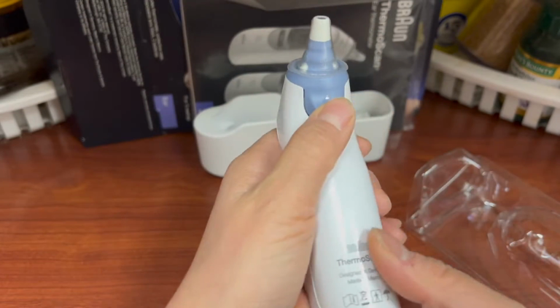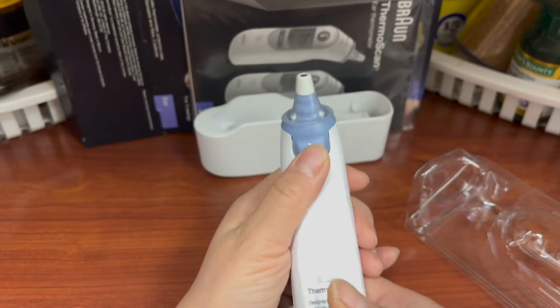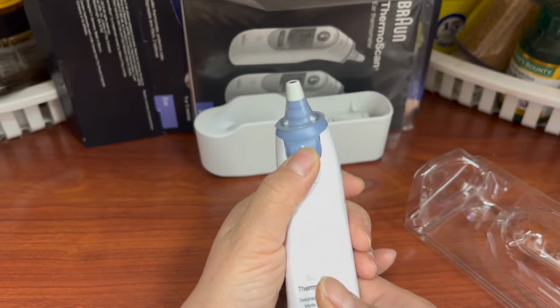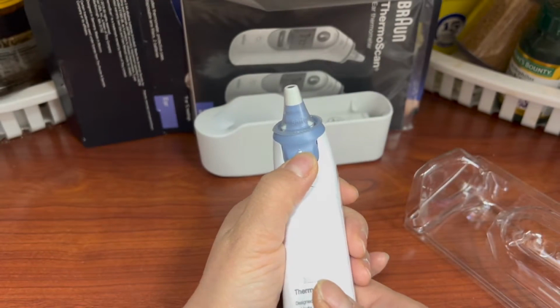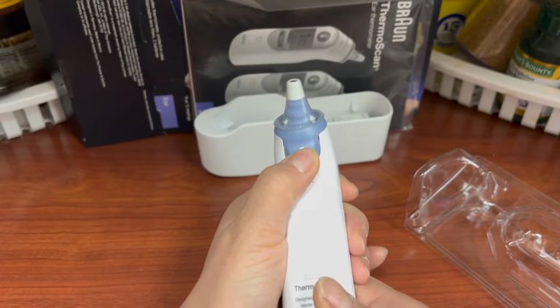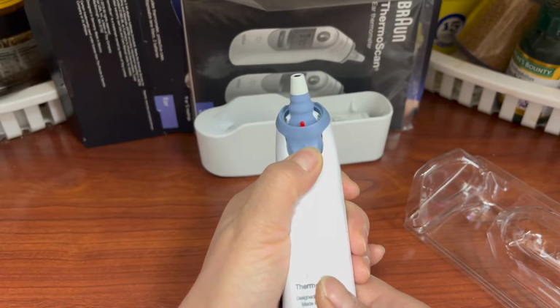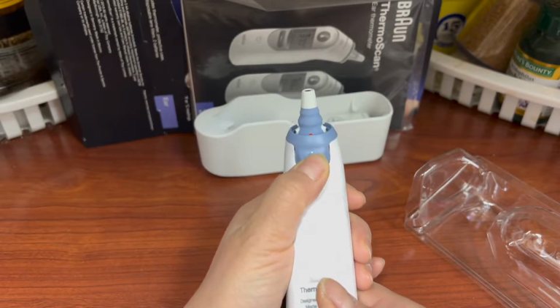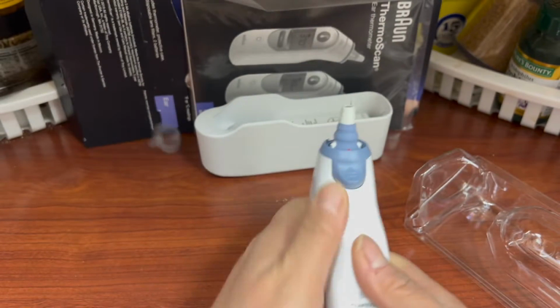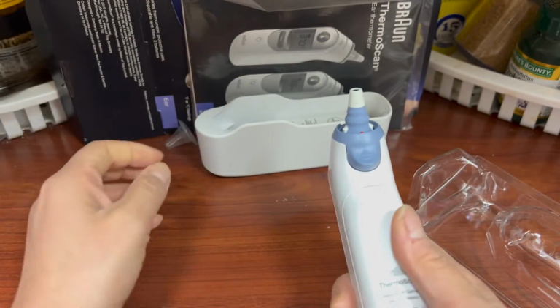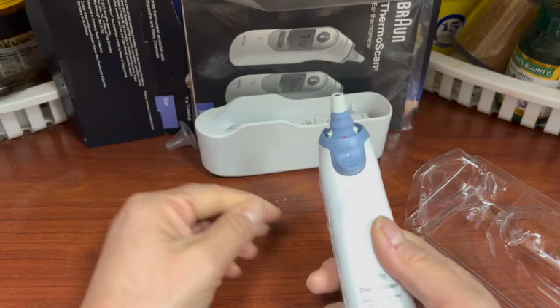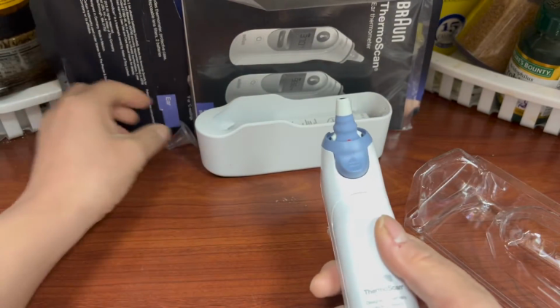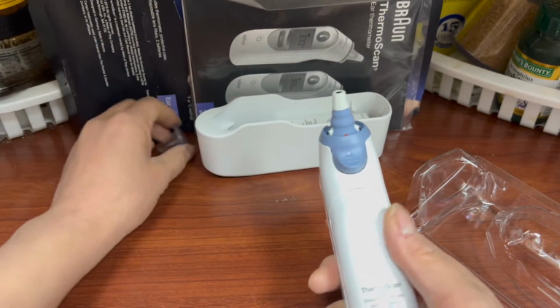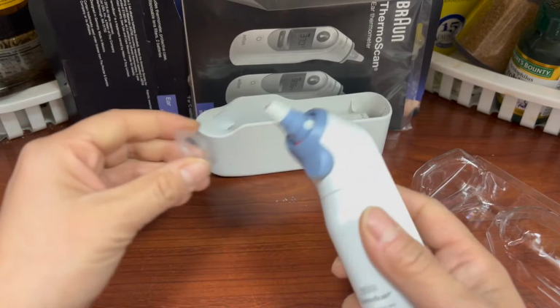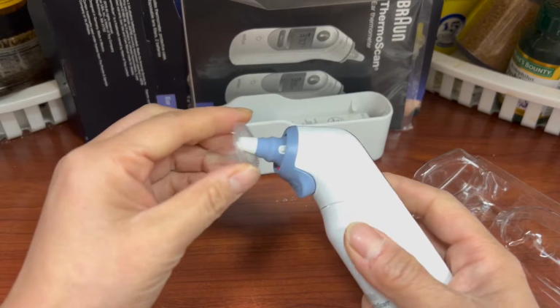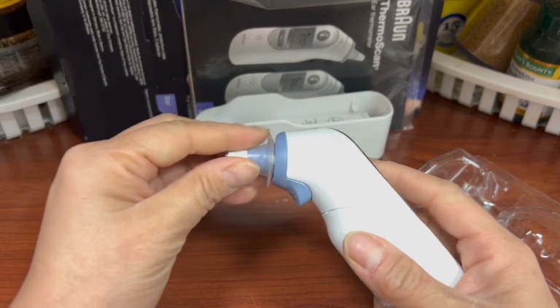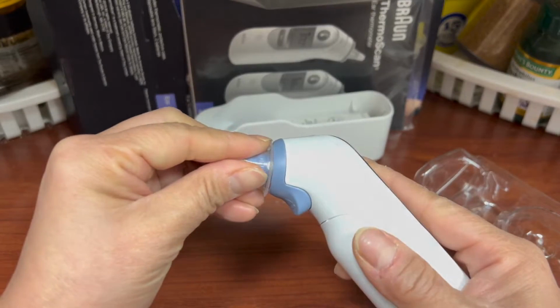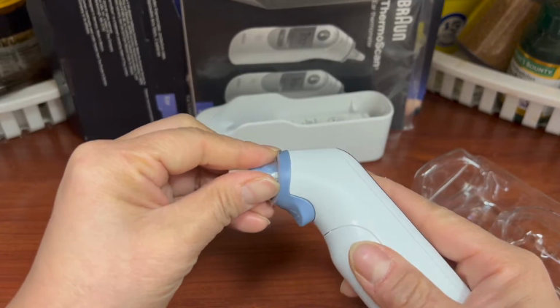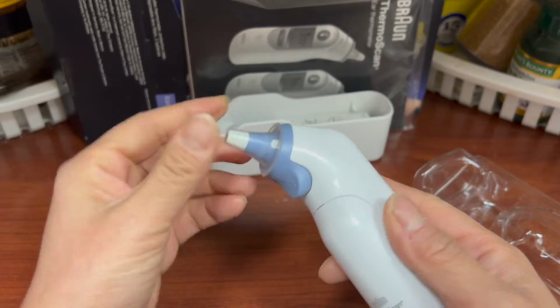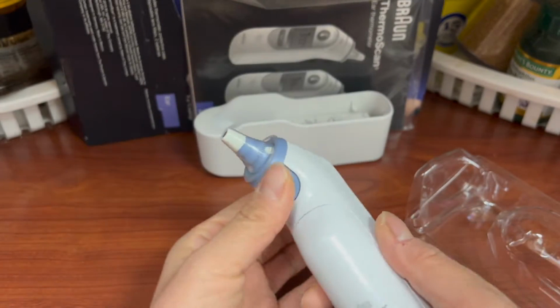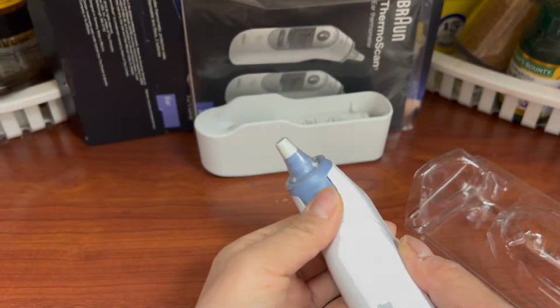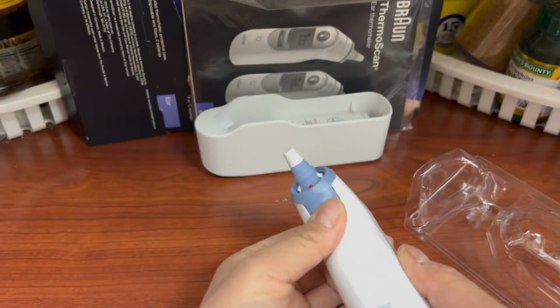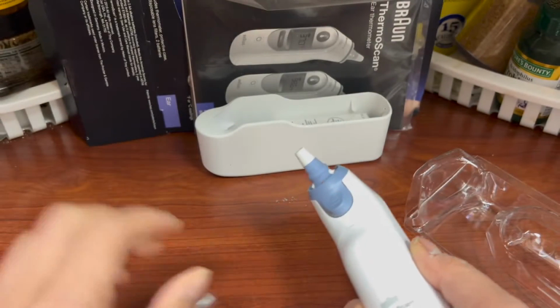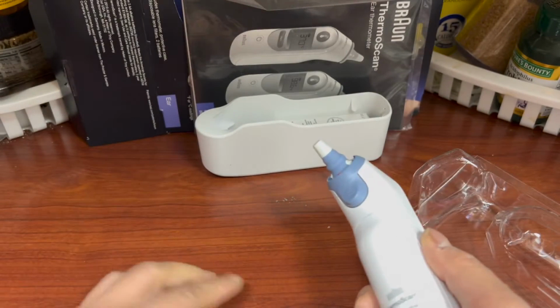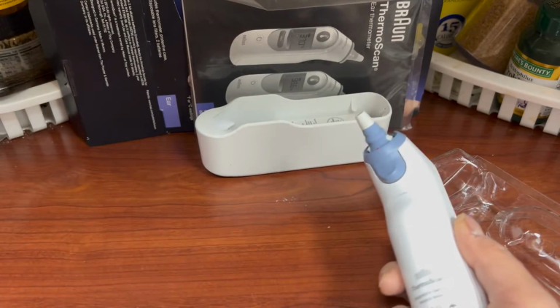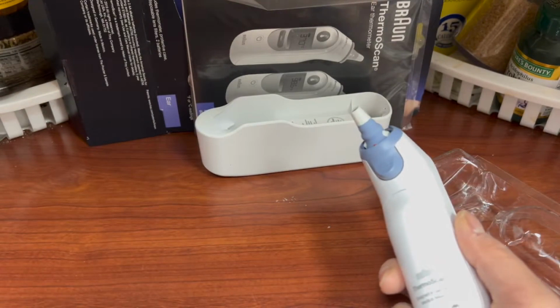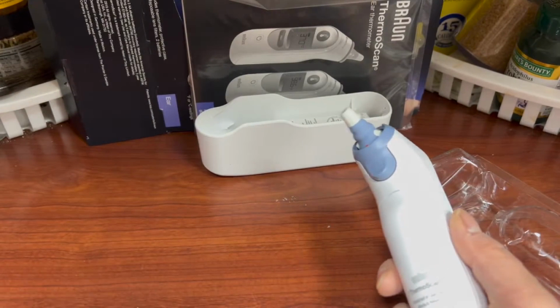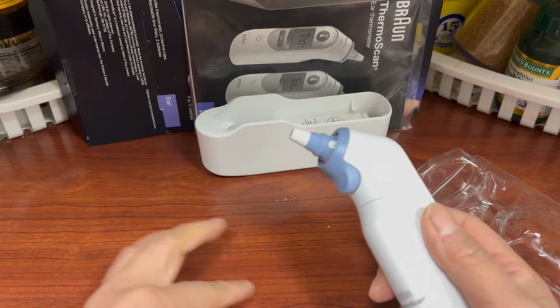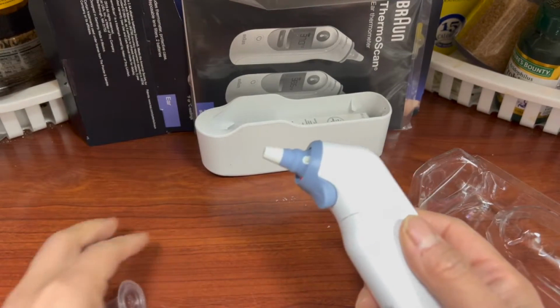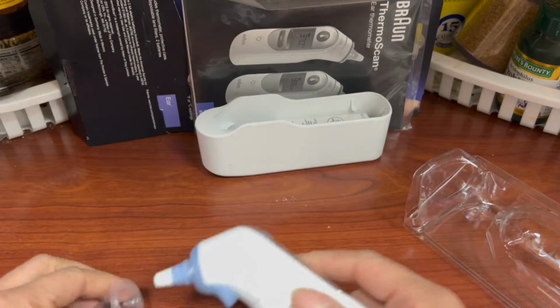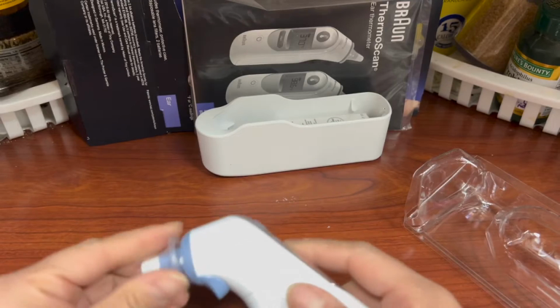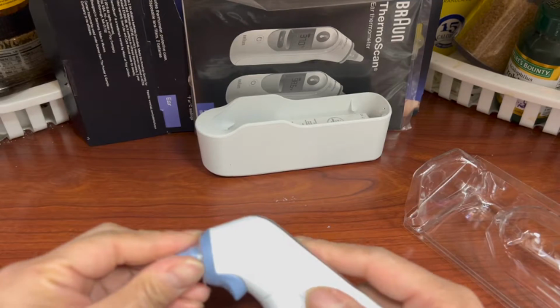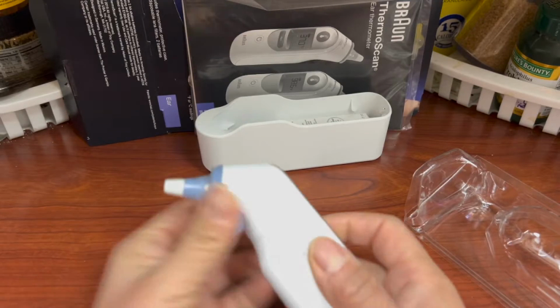So this button — press — you can get rid of the probe. Isn't that cool?